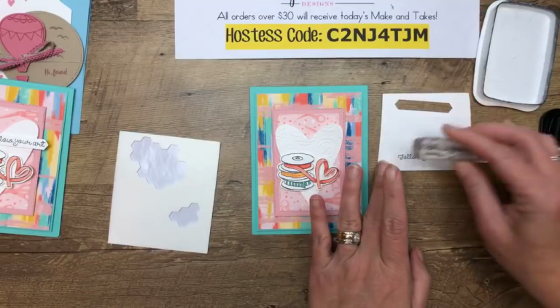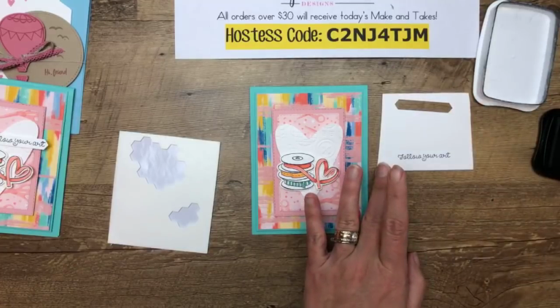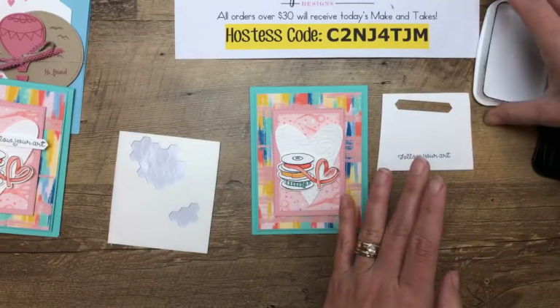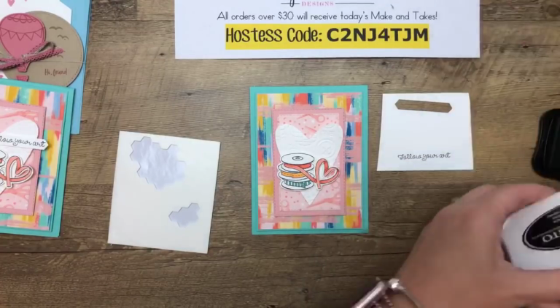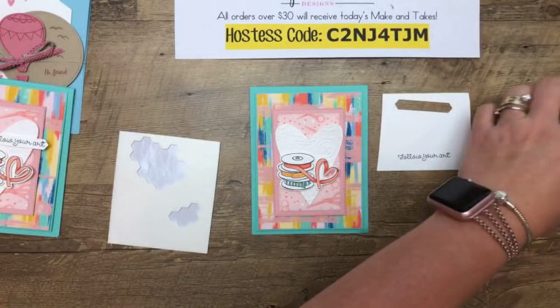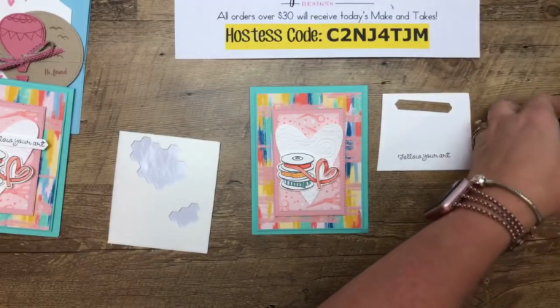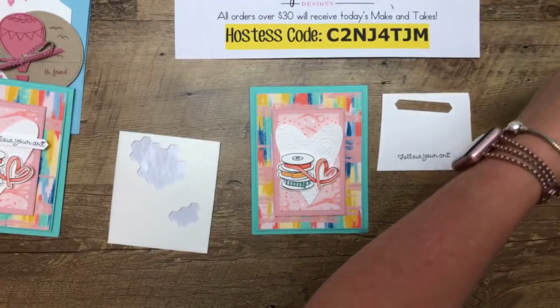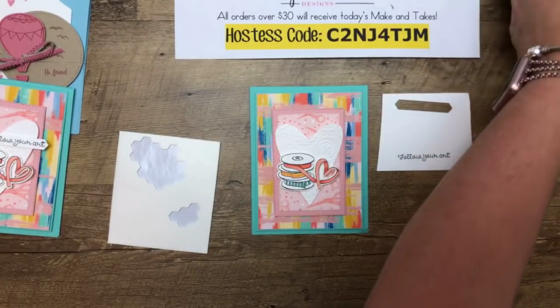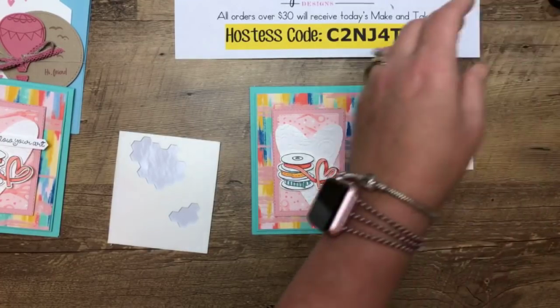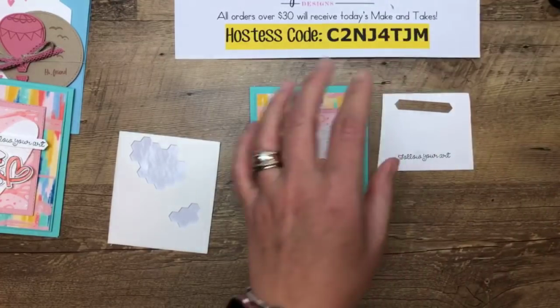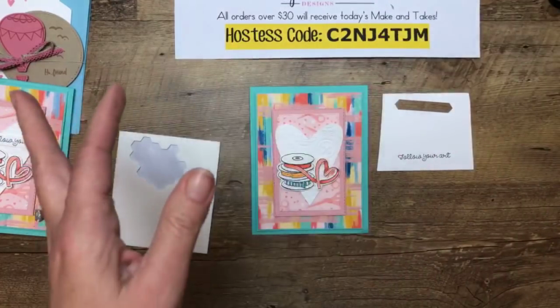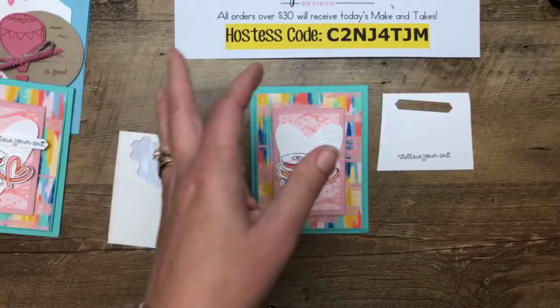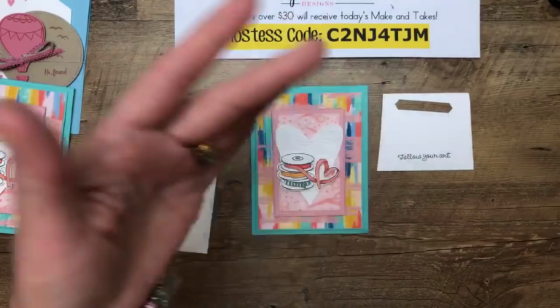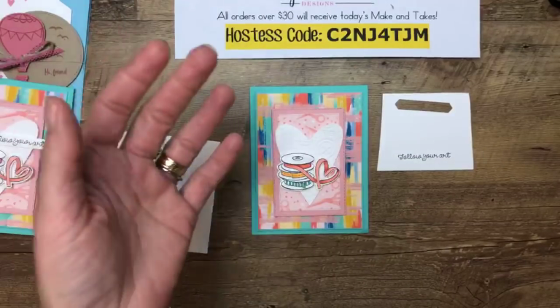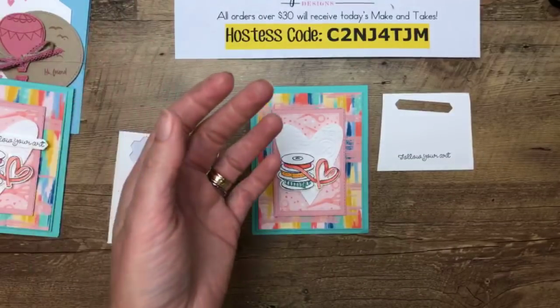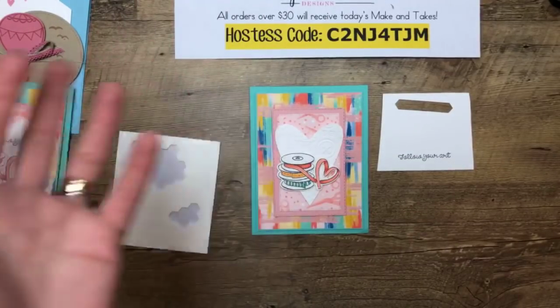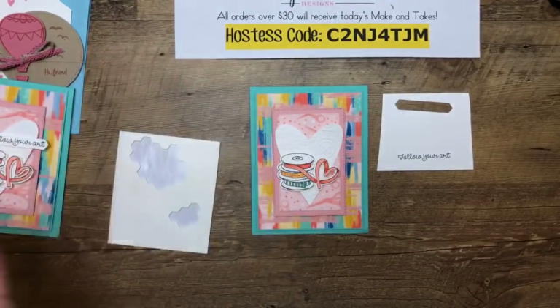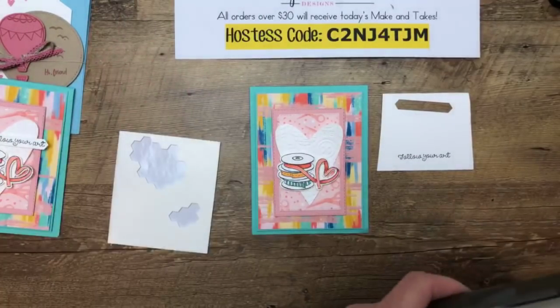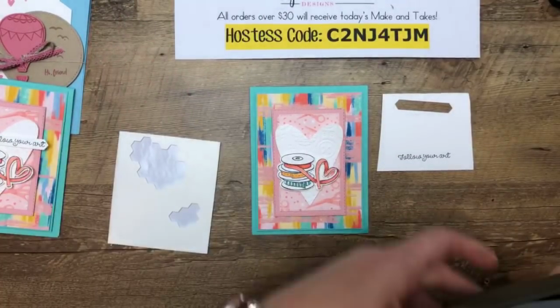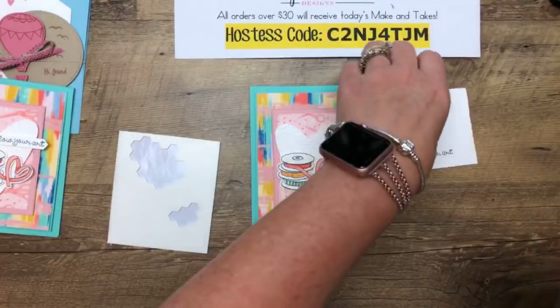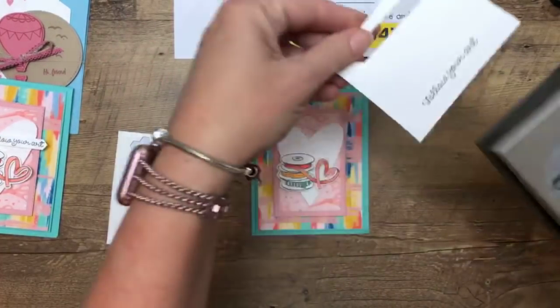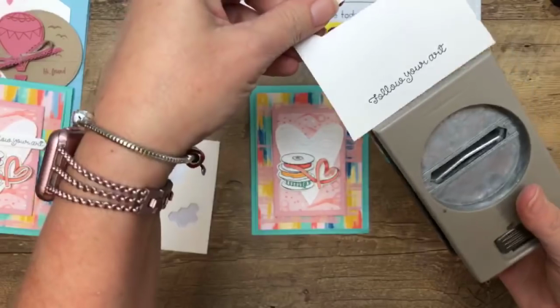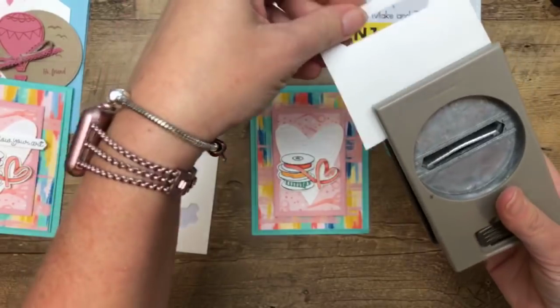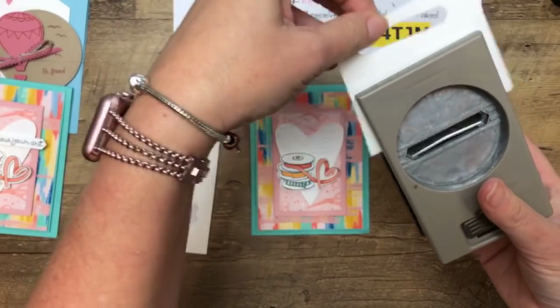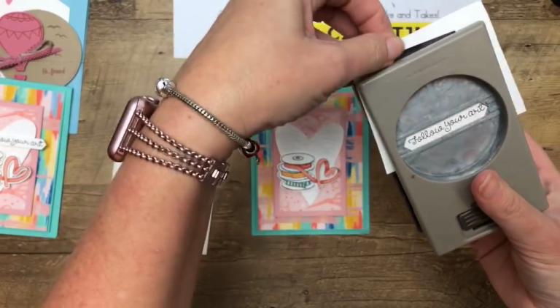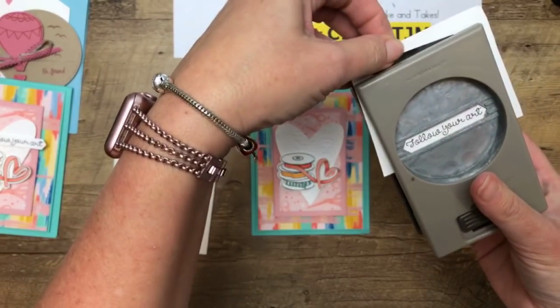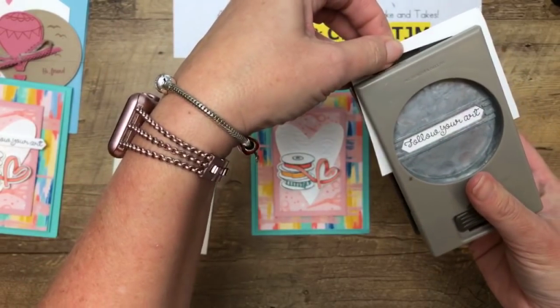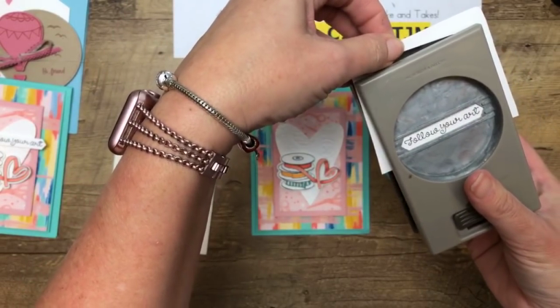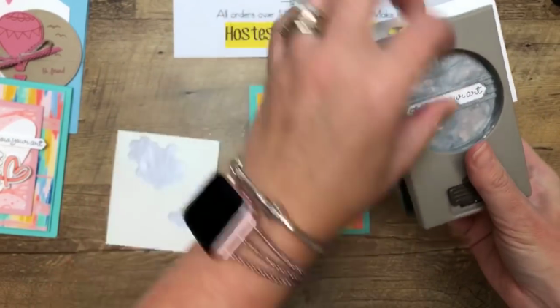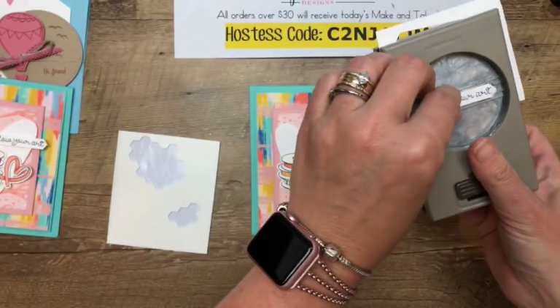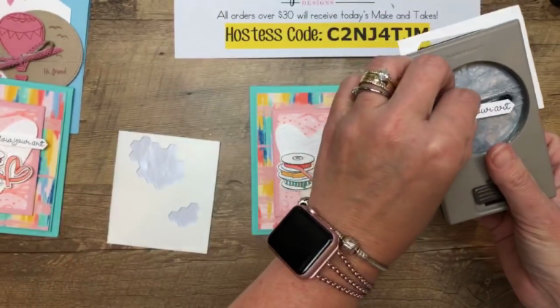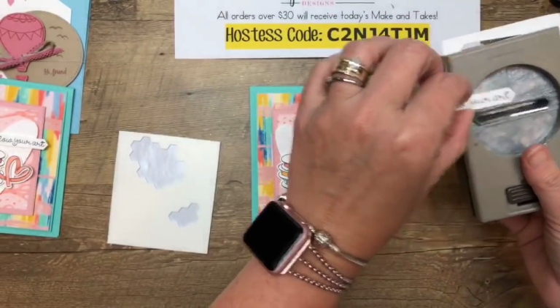Kay used the Stamp and Write Pacific Point marker and it looked really good, since we don't have Pacific Point Stamp and Blends. She also used her Crushed Curry marker, which was great — just lots of different options. When you see a card you like, make it work with what you have; it doesn't have to be totally identical. As far as the Stamp and Blends go, you could add one or two onto each order and eventually you'd have a lot of them.